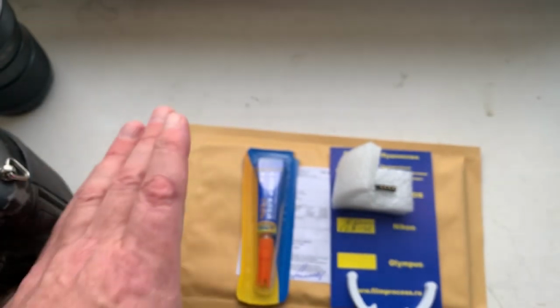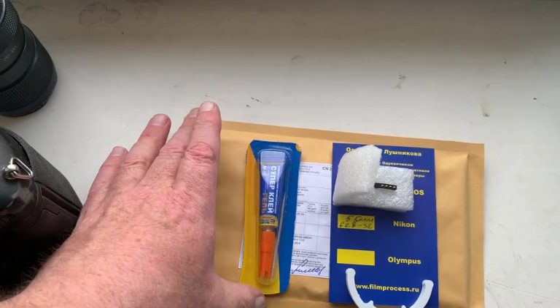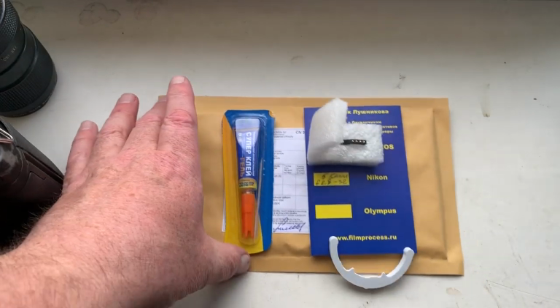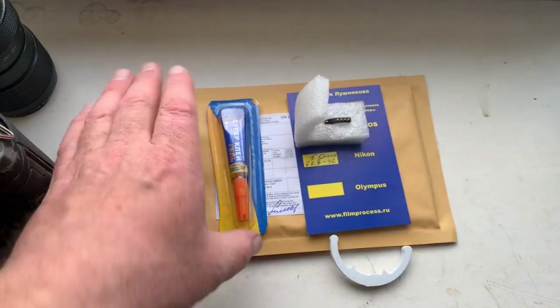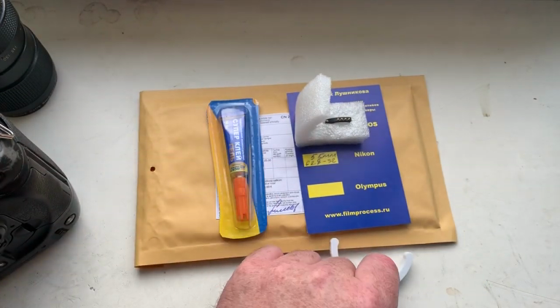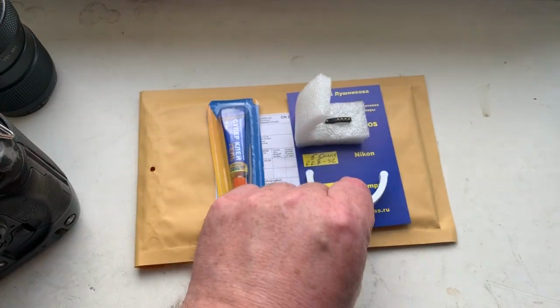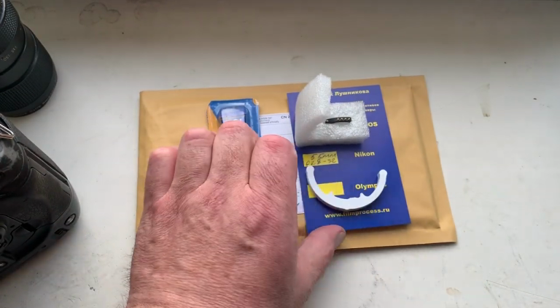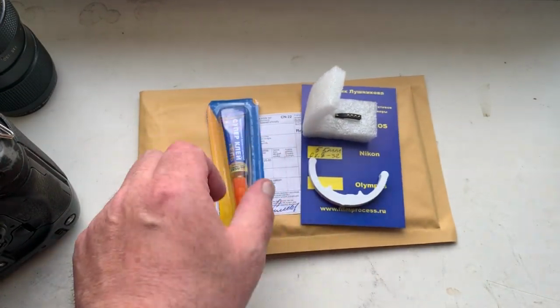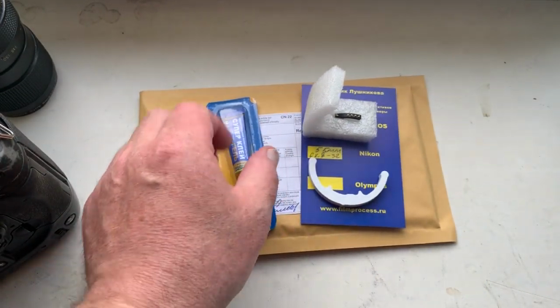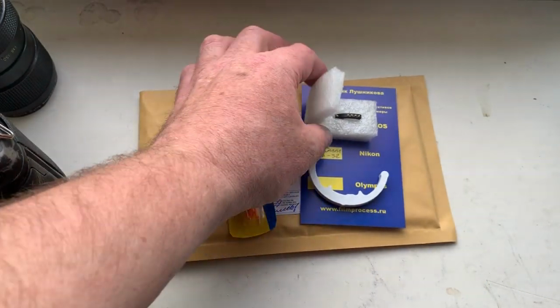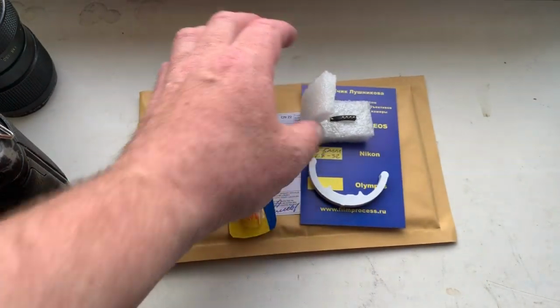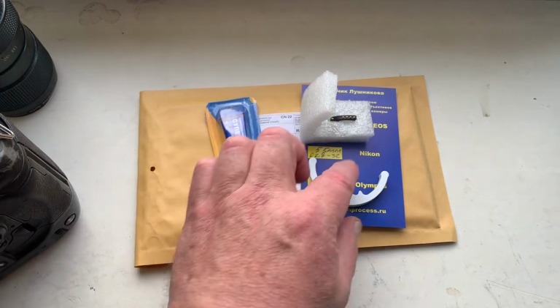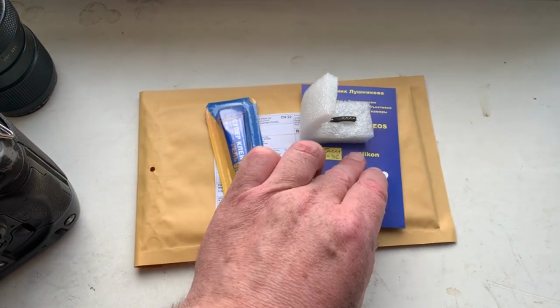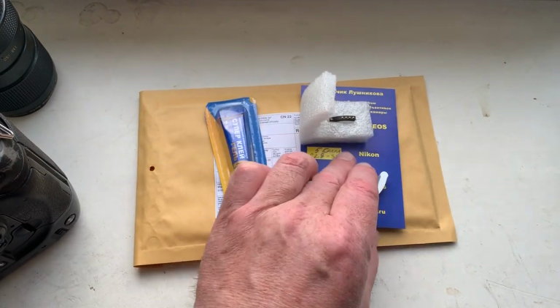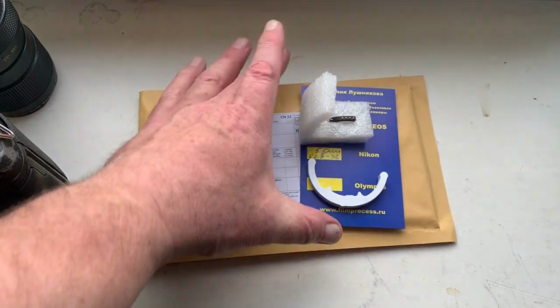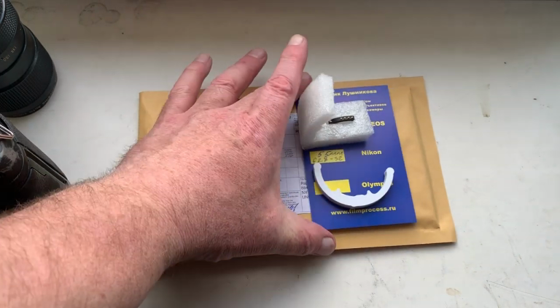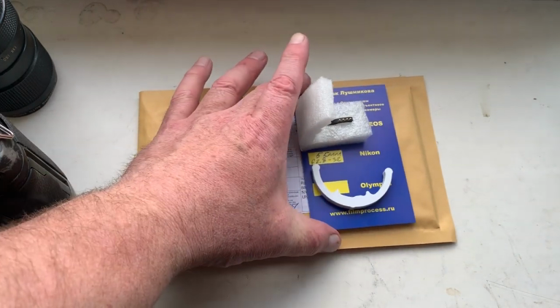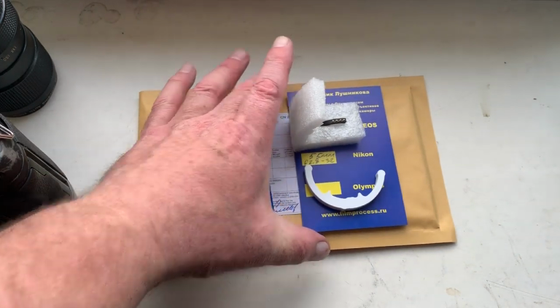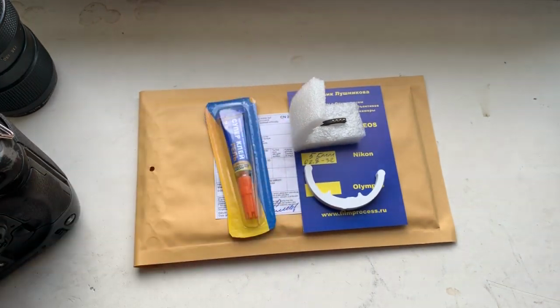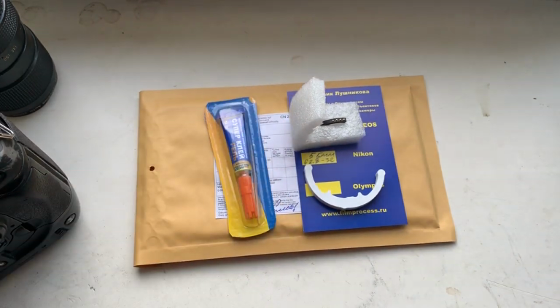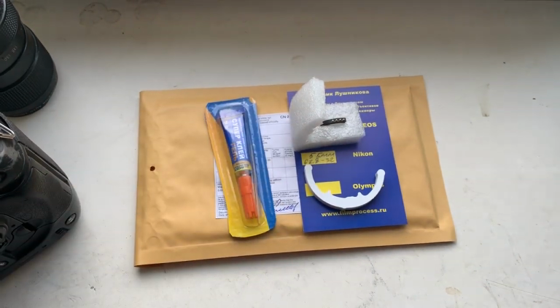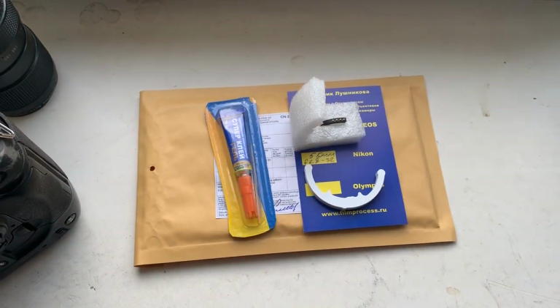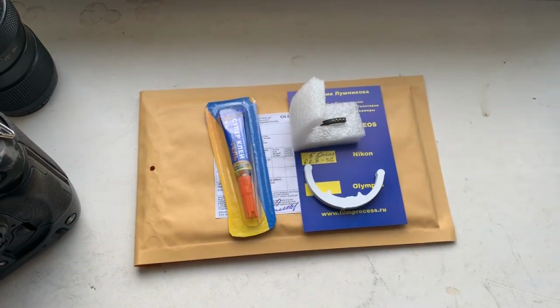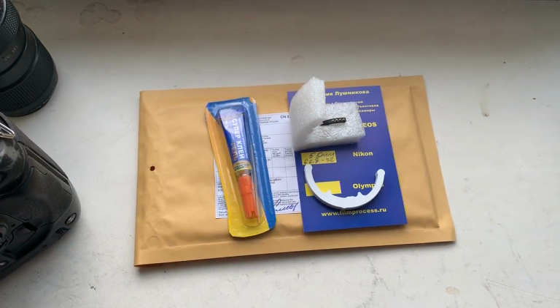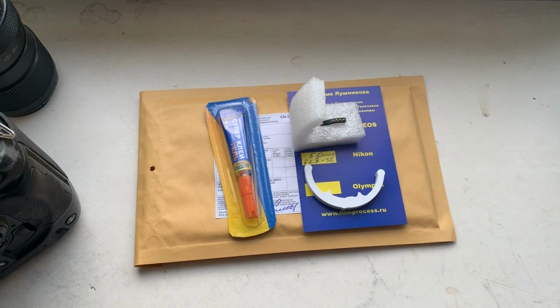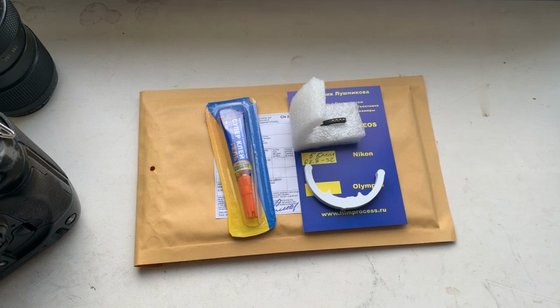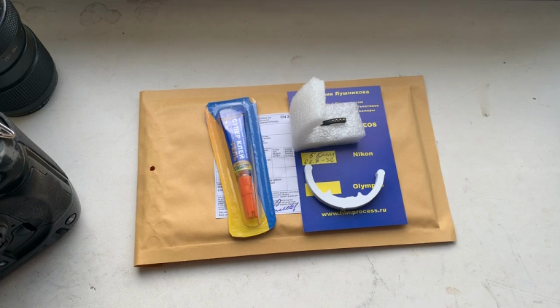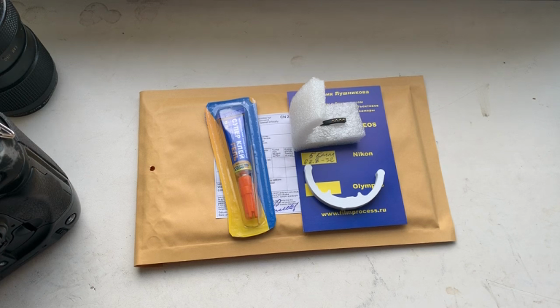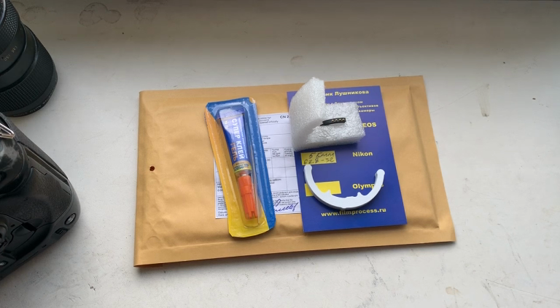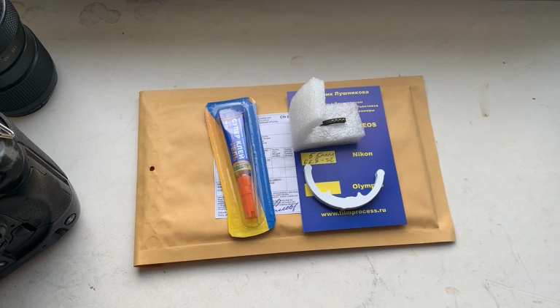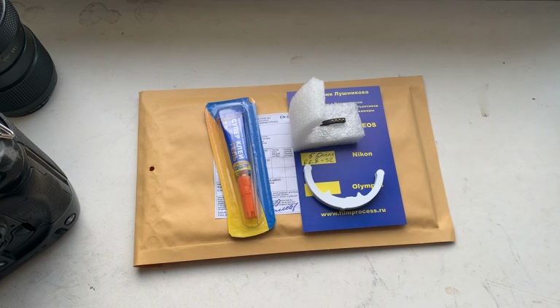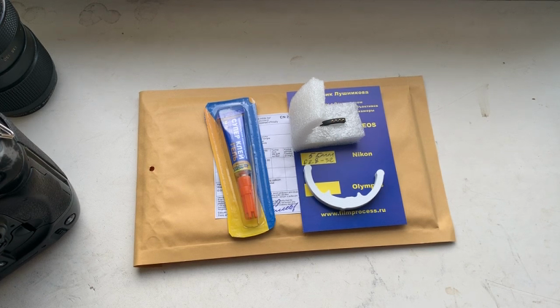Look, this is the package, this is super glue, this is the caliper. Now I'm packaging your chip and sending it to you tomorrow morning. Thank you for your attention.